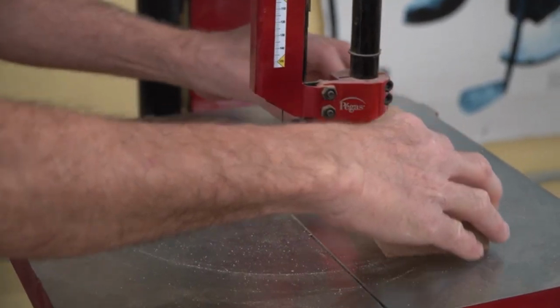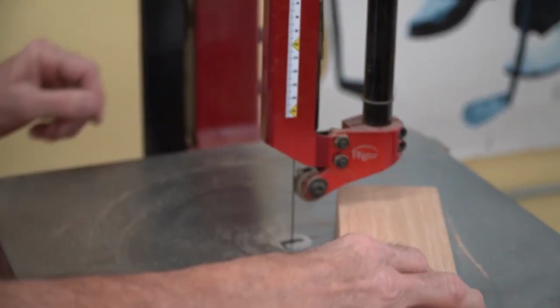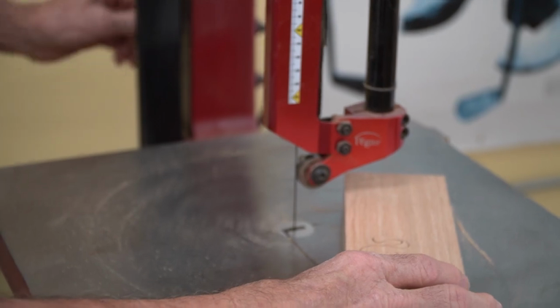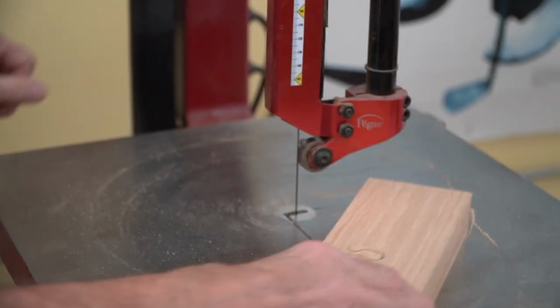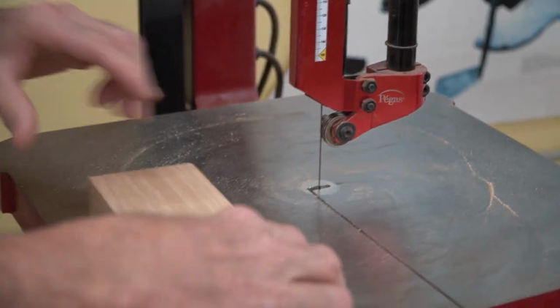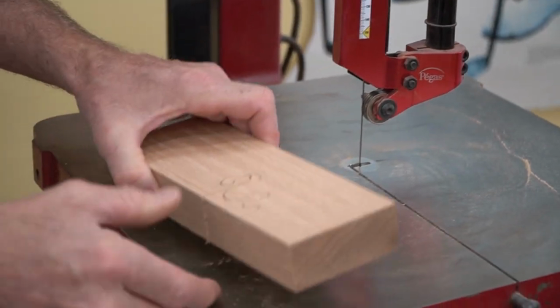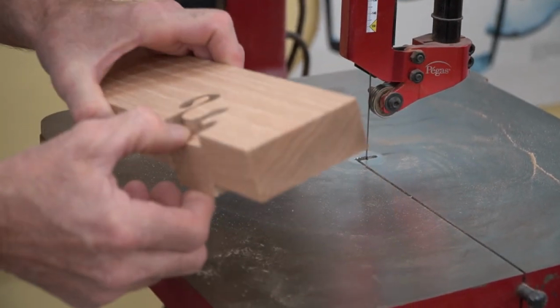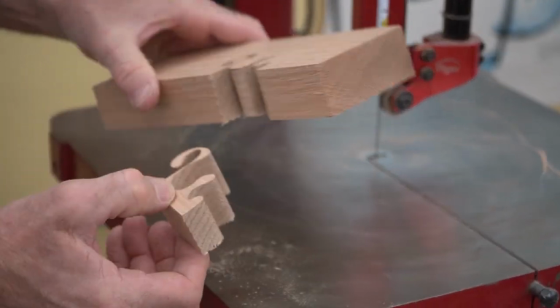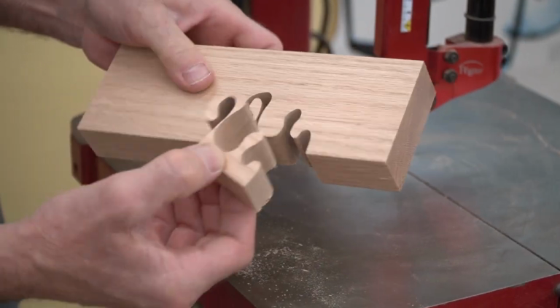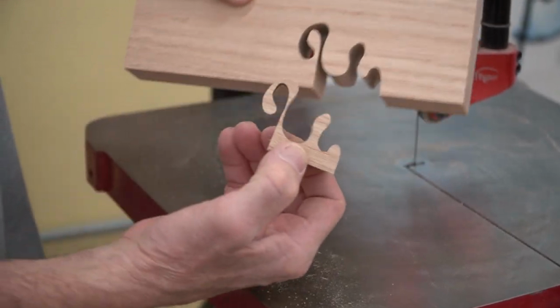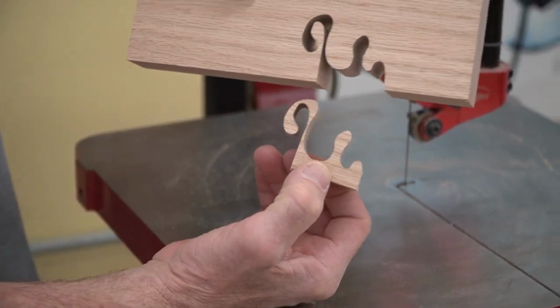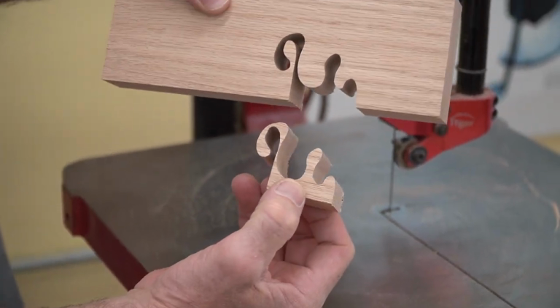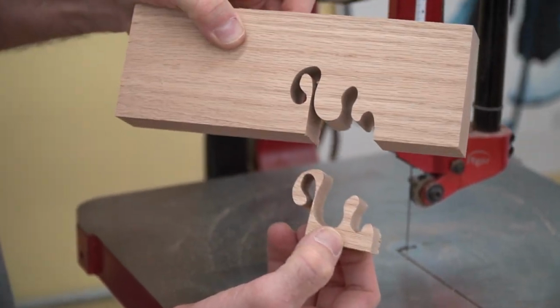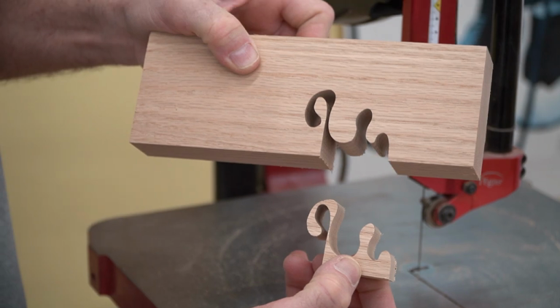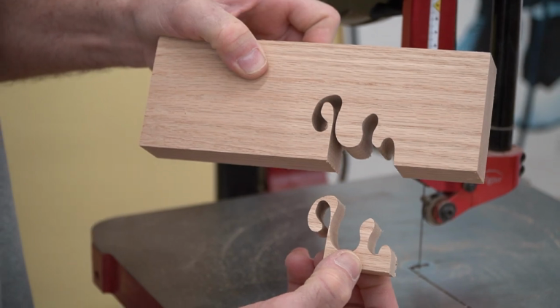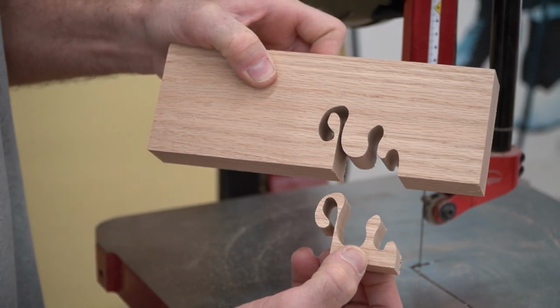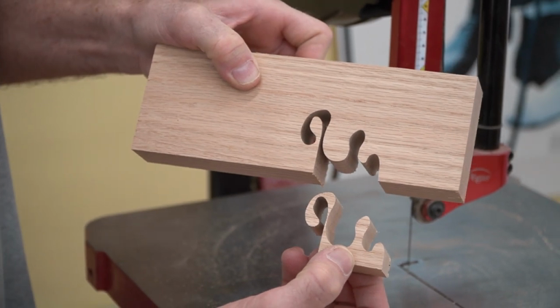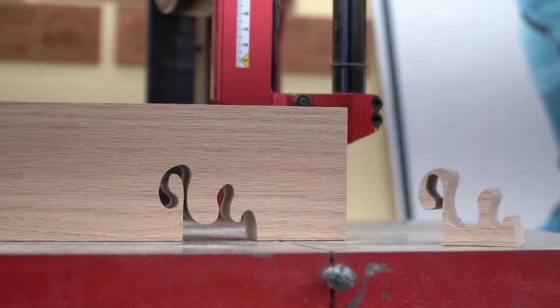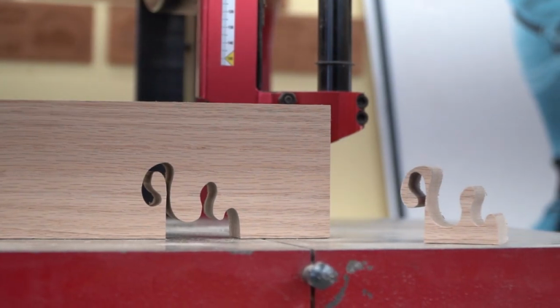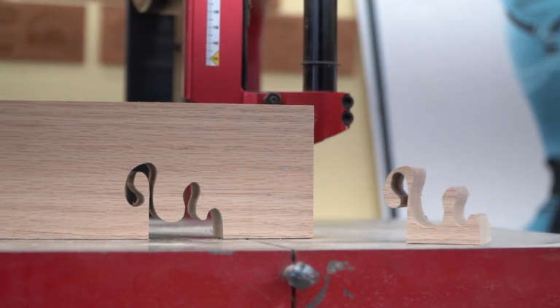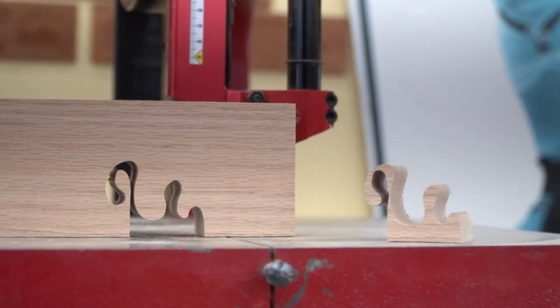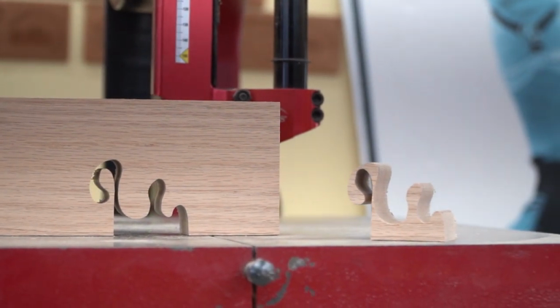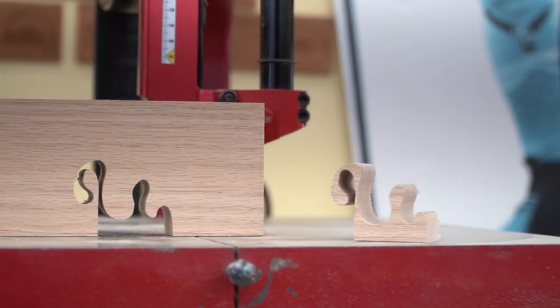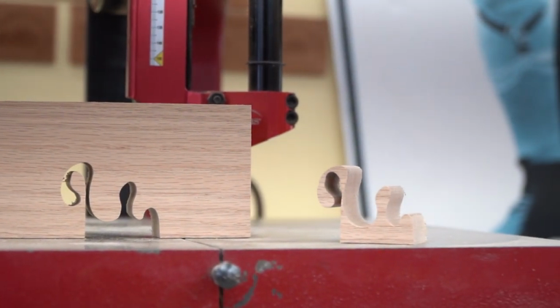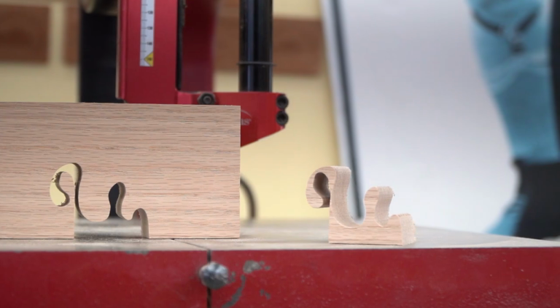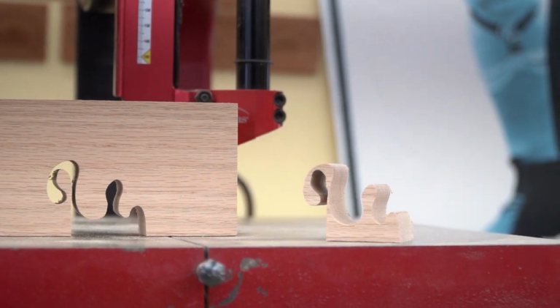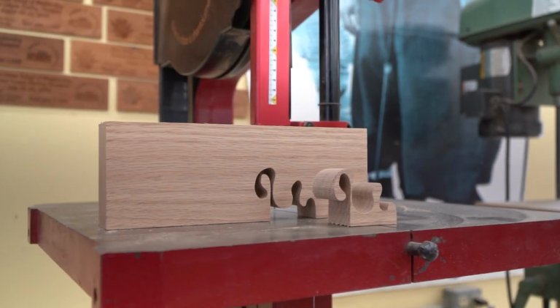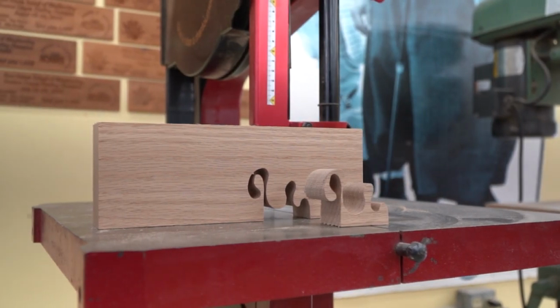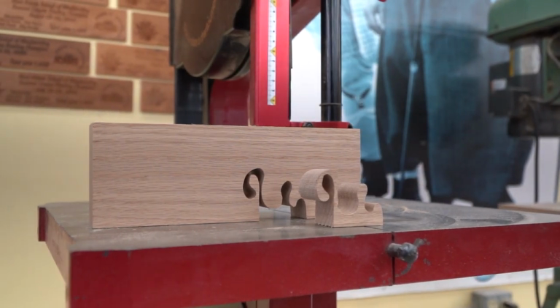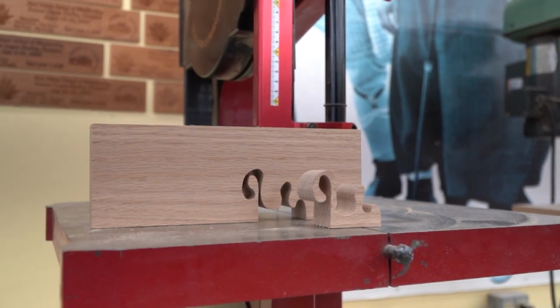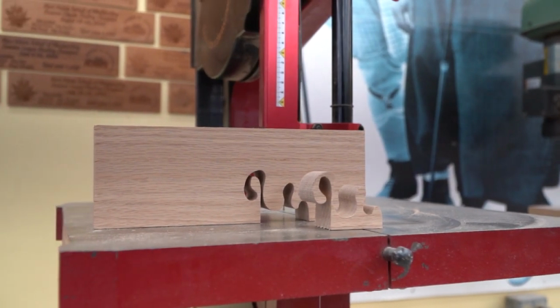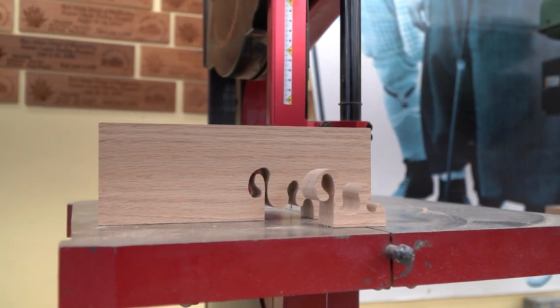And make cuts like that. This cut is so accurate through that thick piece of red oak — I've made those kind of turns that quick and that easy. So it's an amazing machine and I think it's one of those types of machines that come along maybe once or twice in a lifetime of a woodworker.